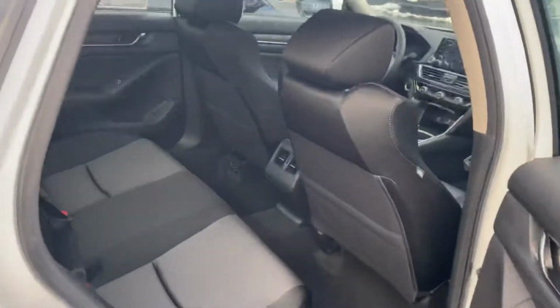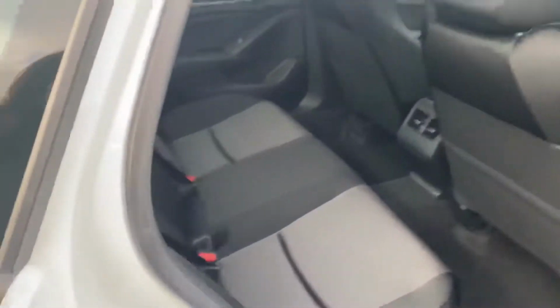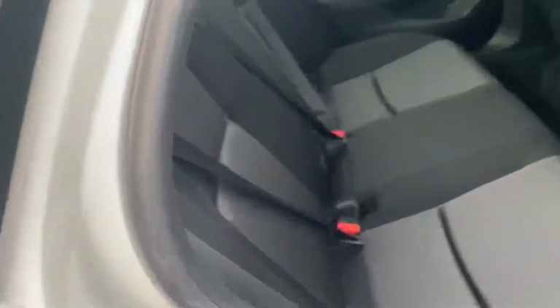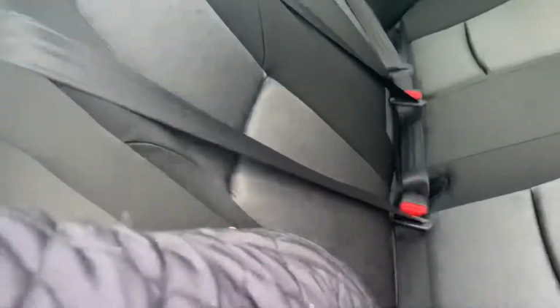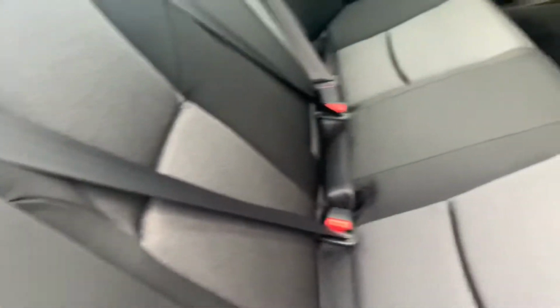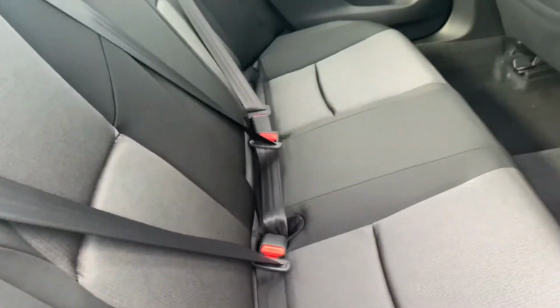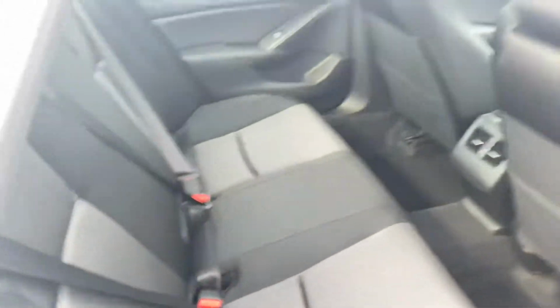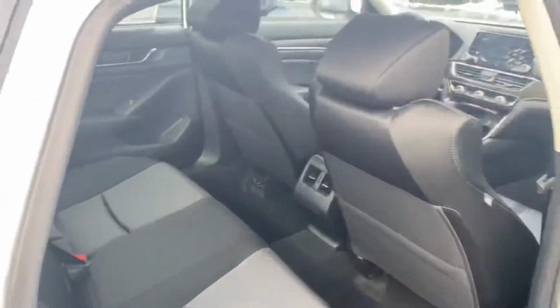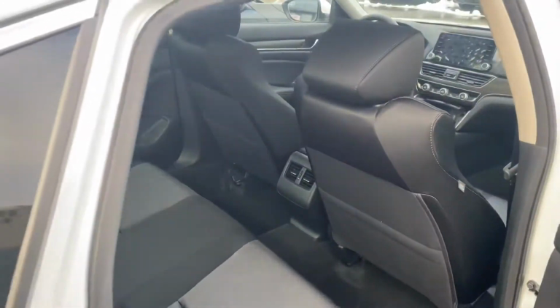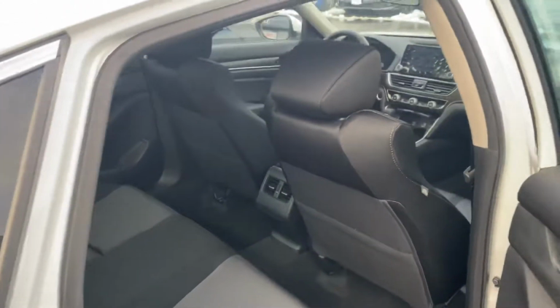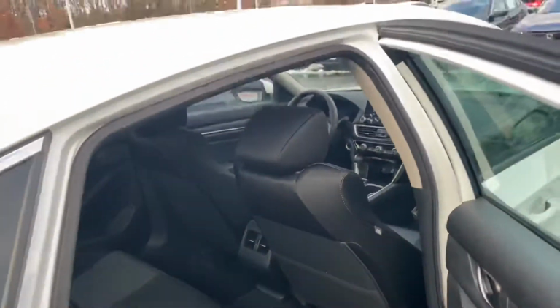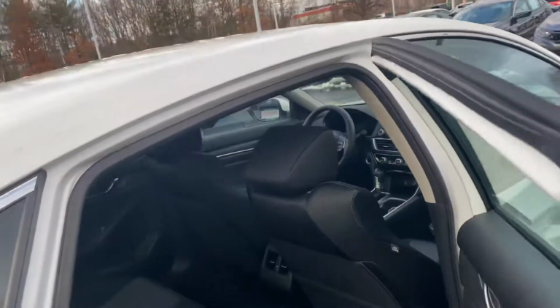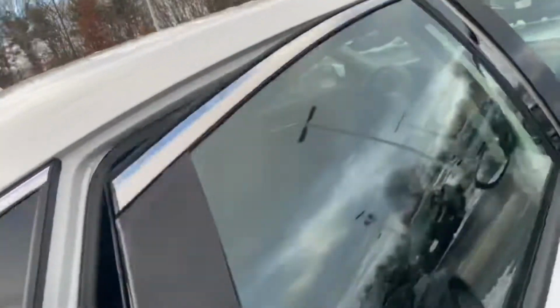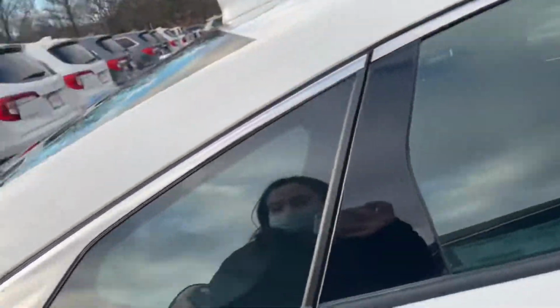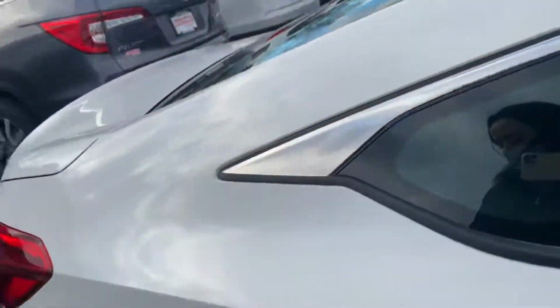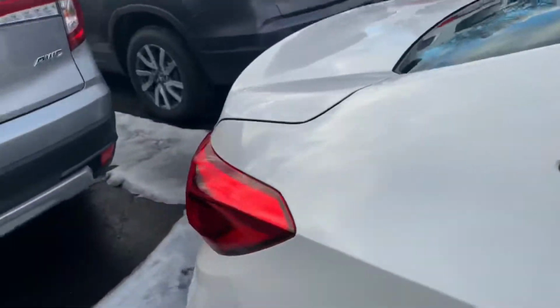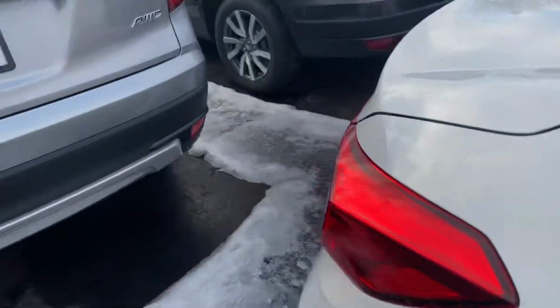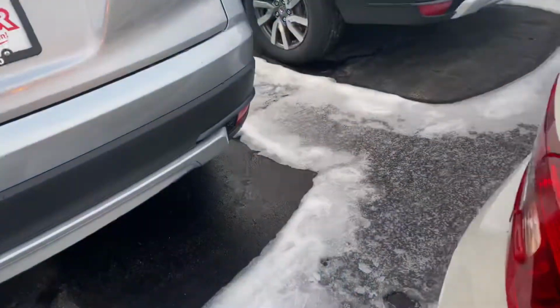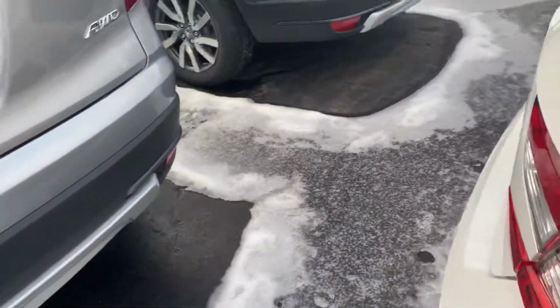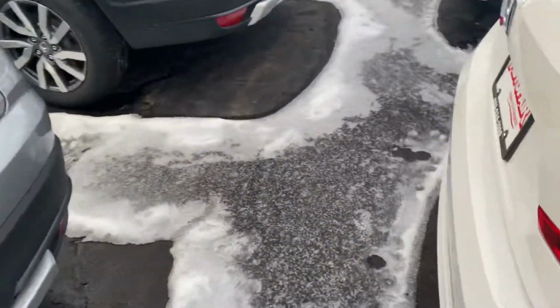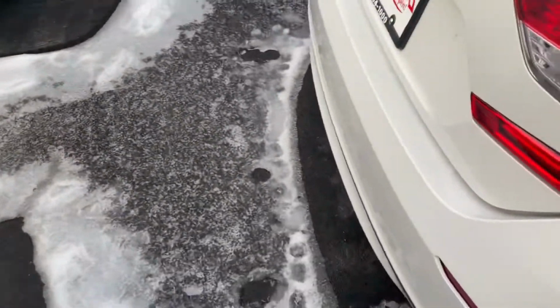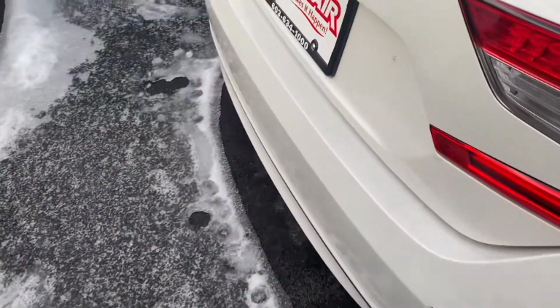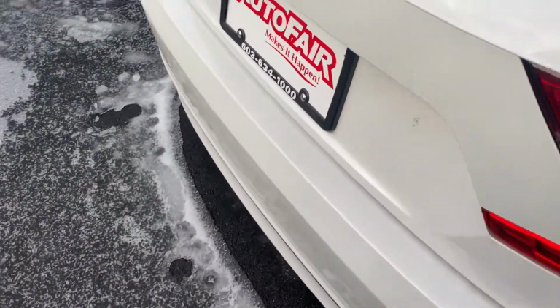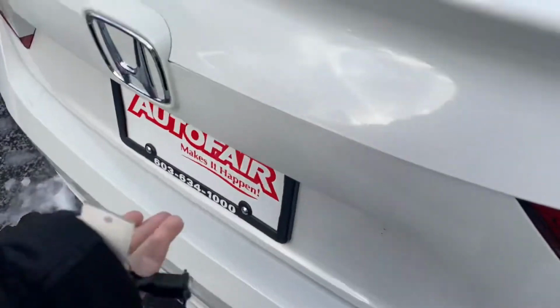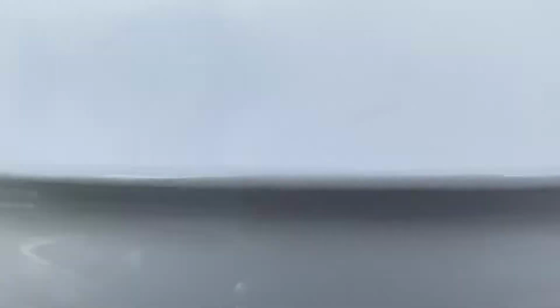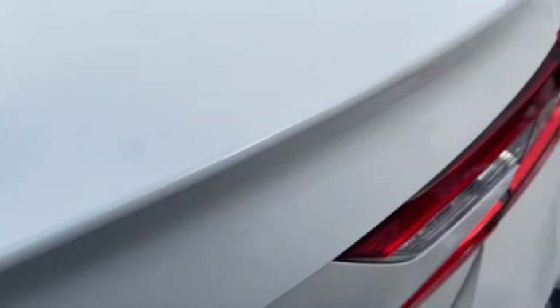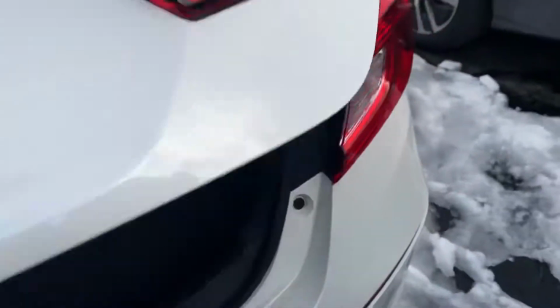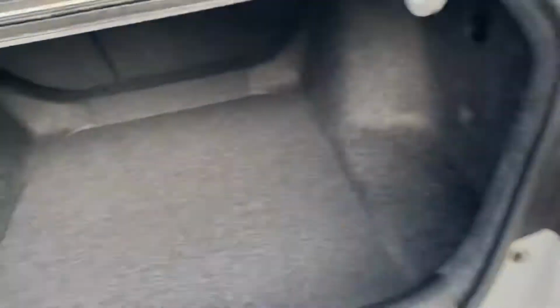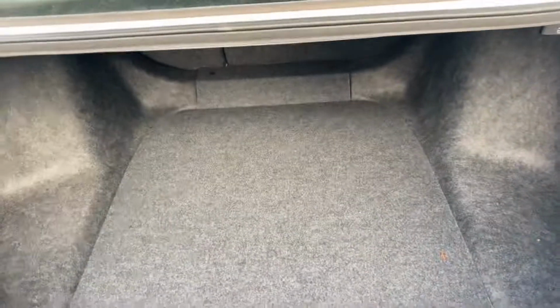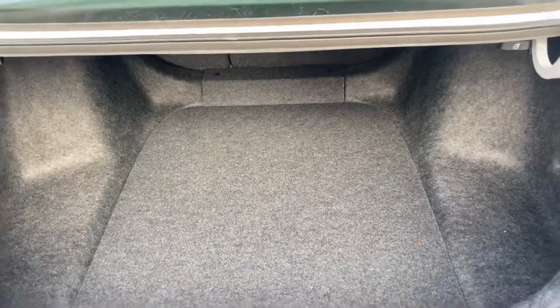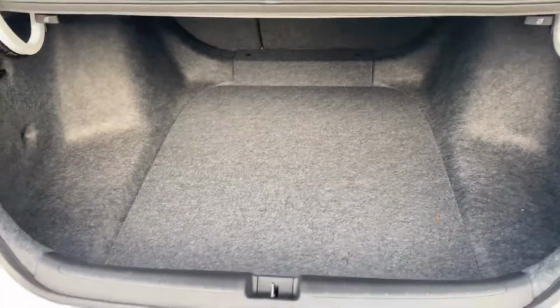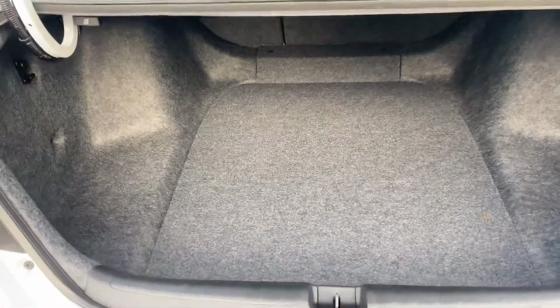All black premium cloth seating on the inside really complements the white exterior on the outside here. Bringing you to your trunk so you can get a look at that — really spacious trunk area.